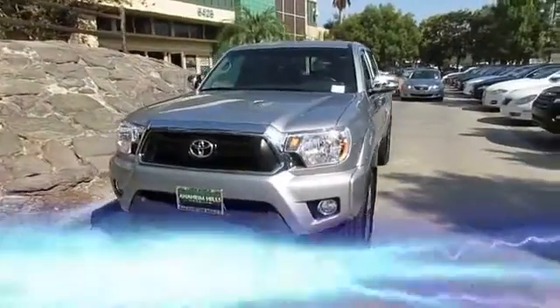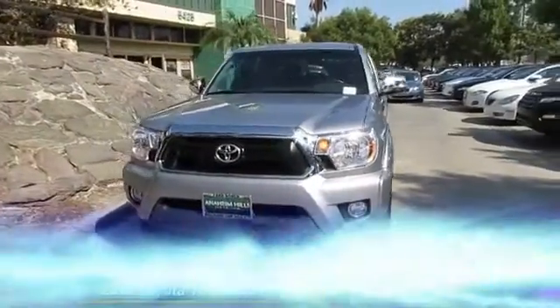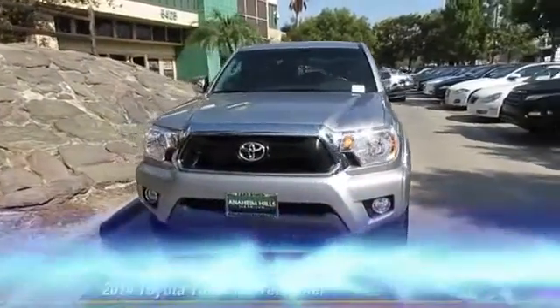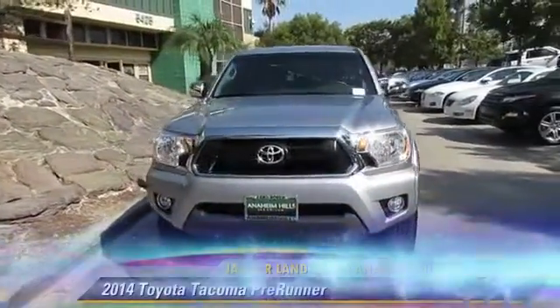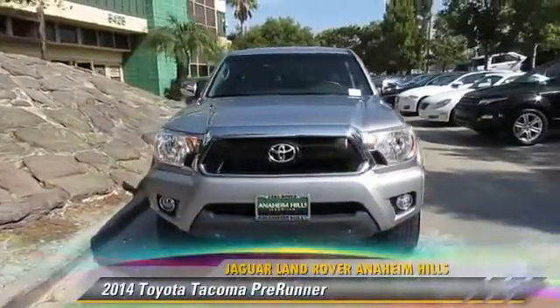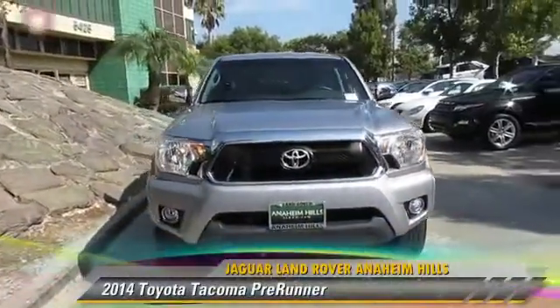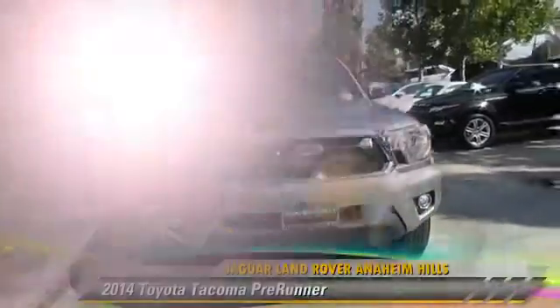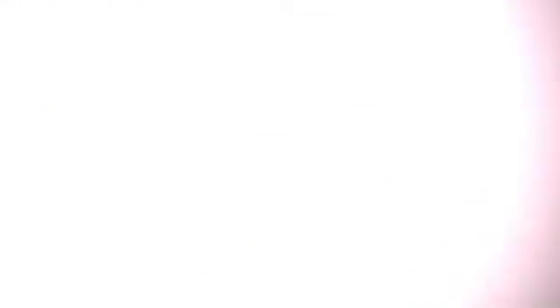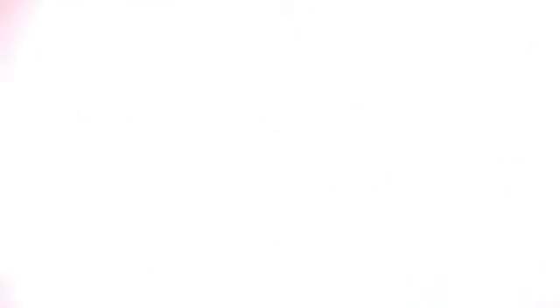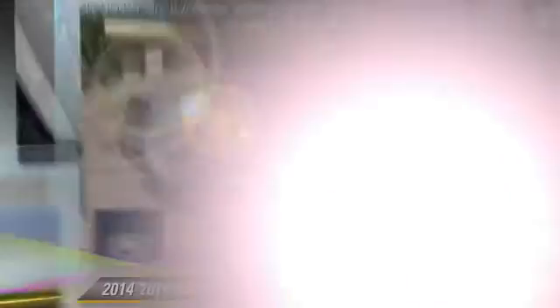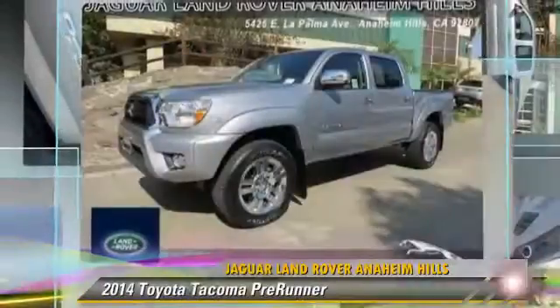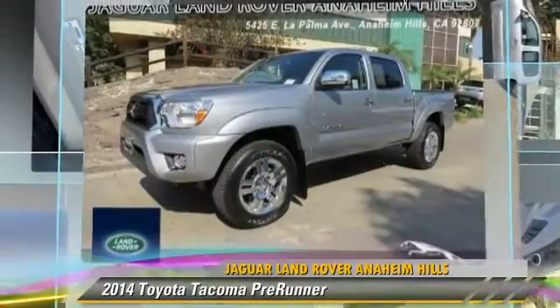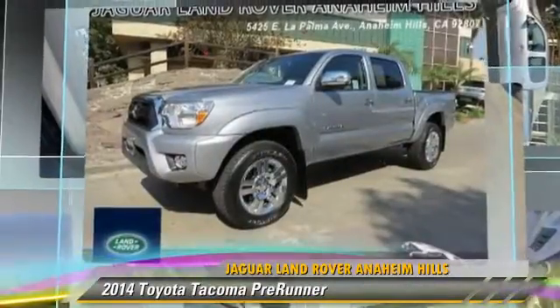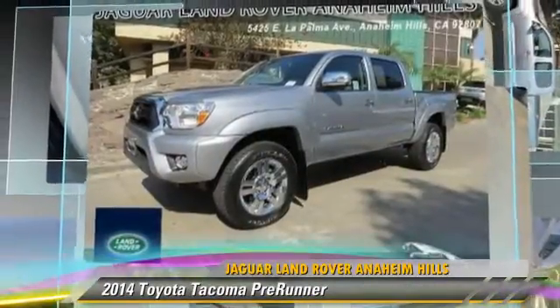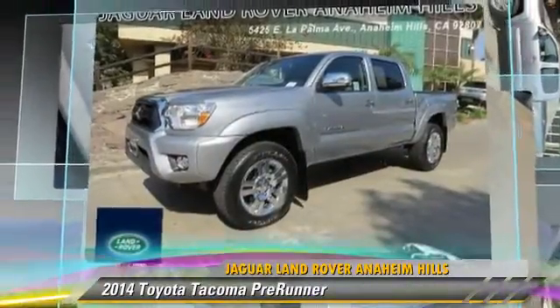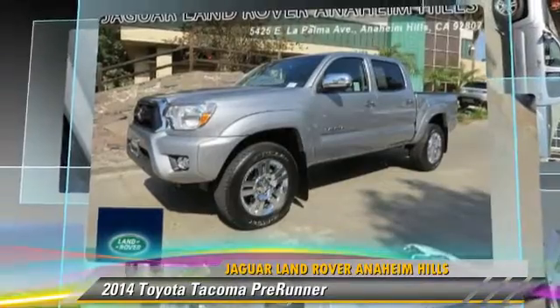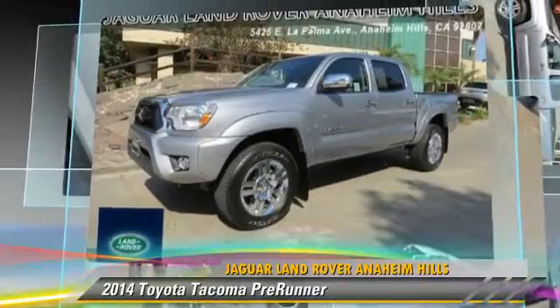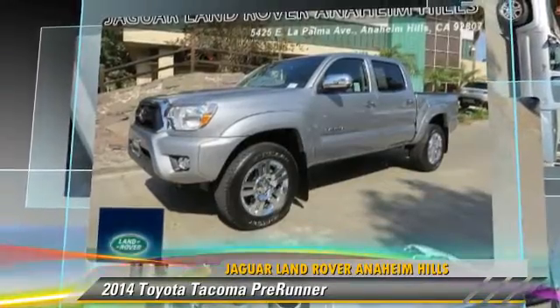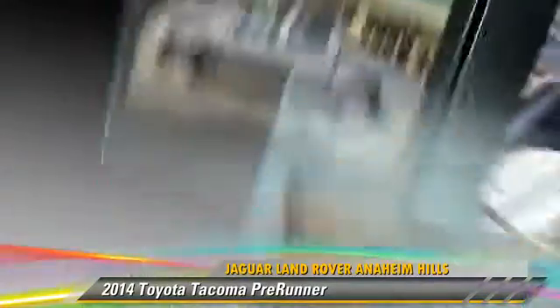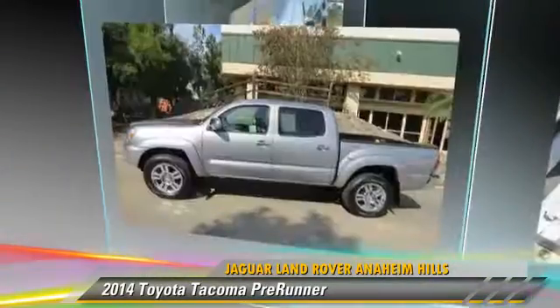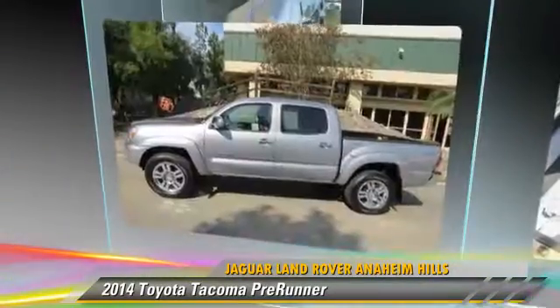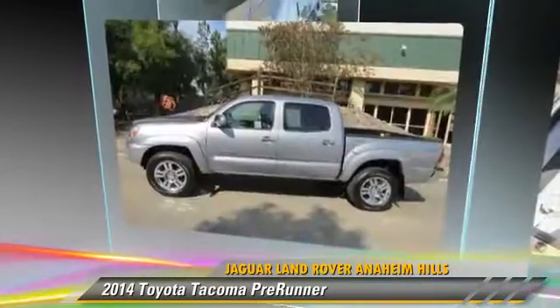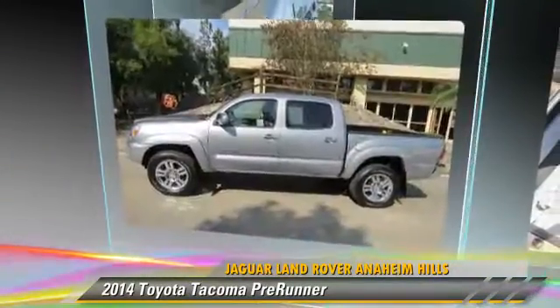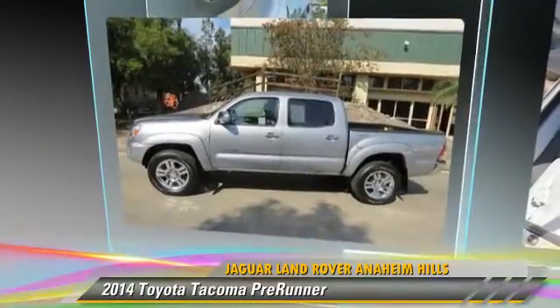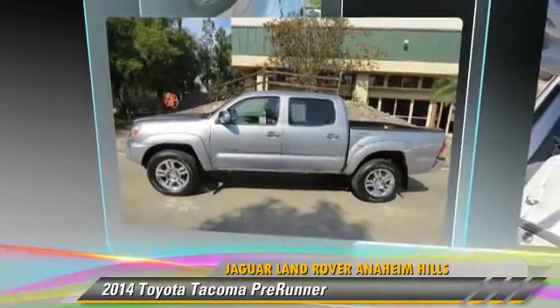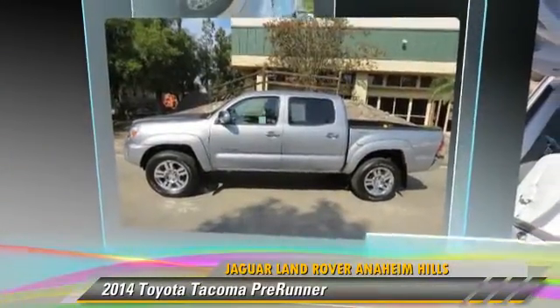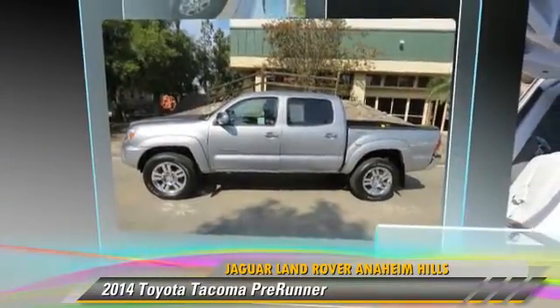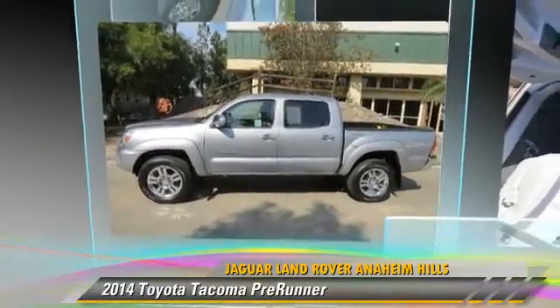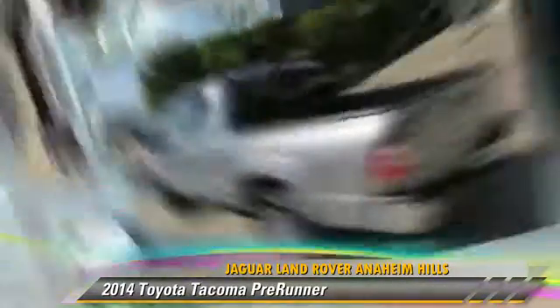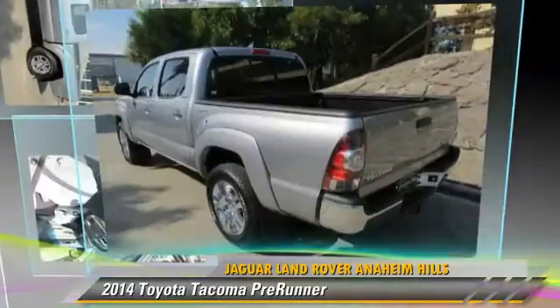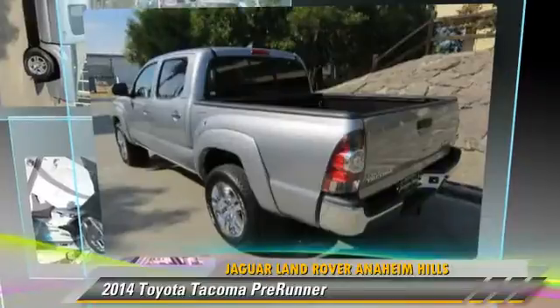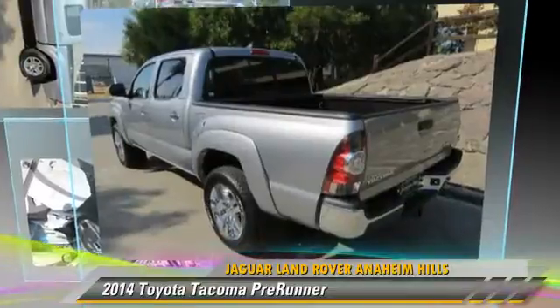The 2014 Toyota Tacoma Pre-Runner. This is a pickup truck powered by a V6 engine with a five-speed automatic transmission.